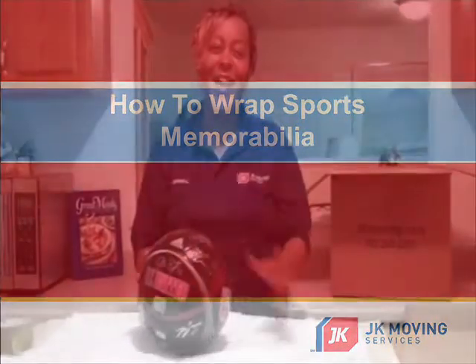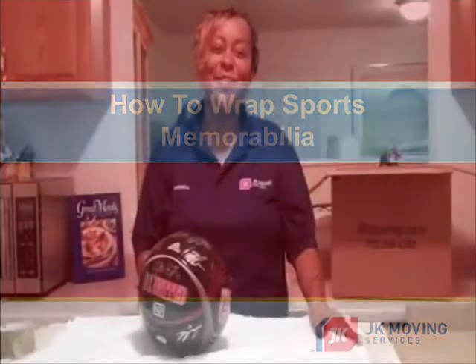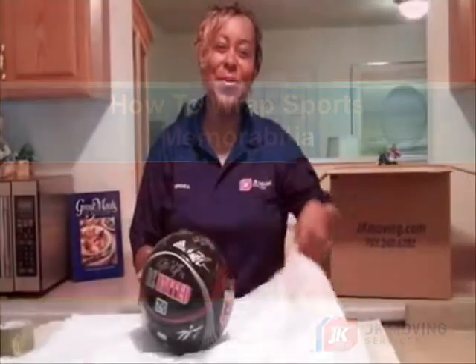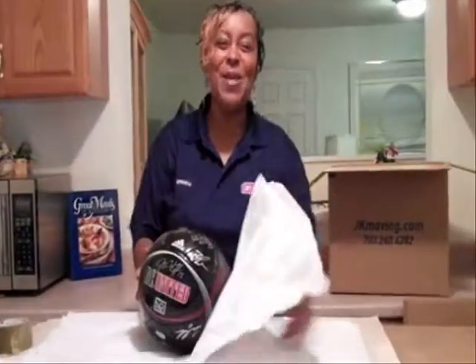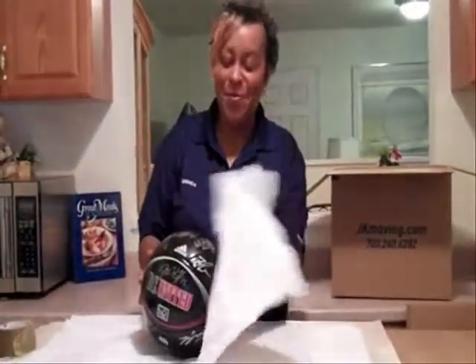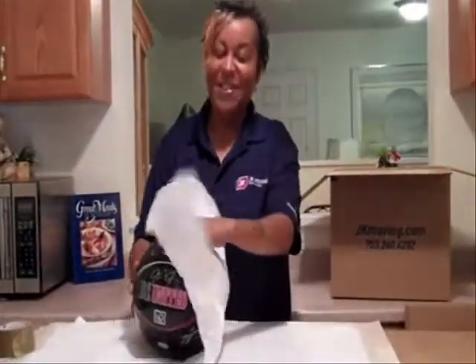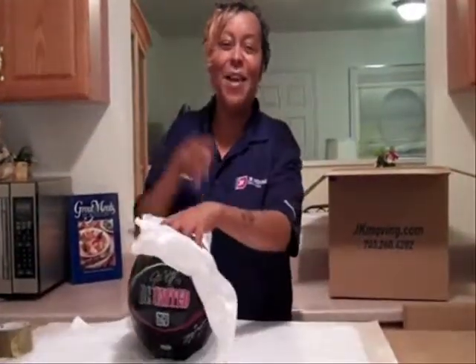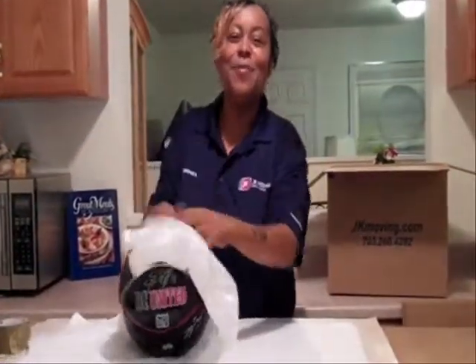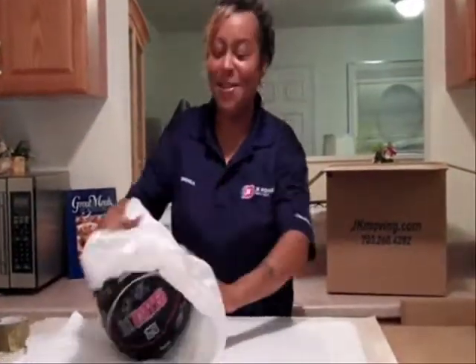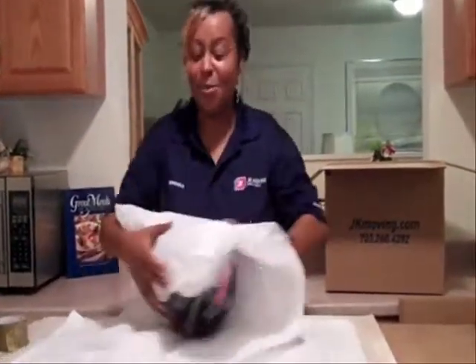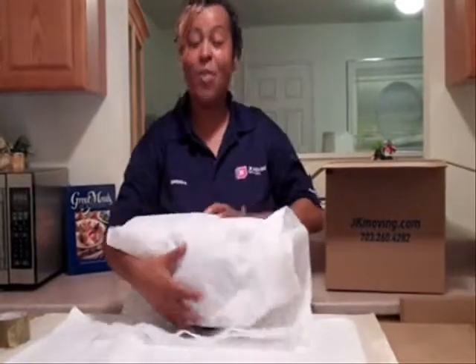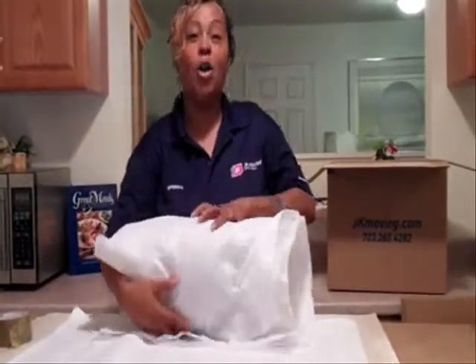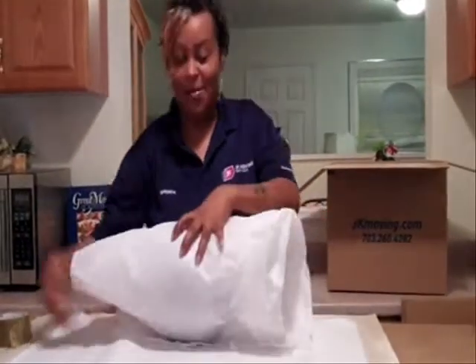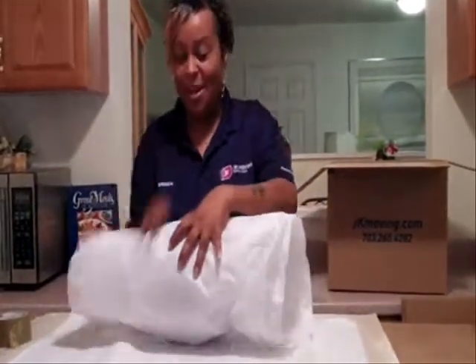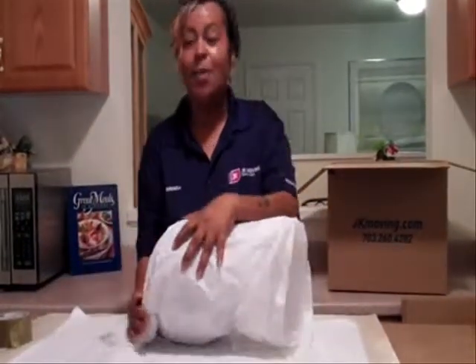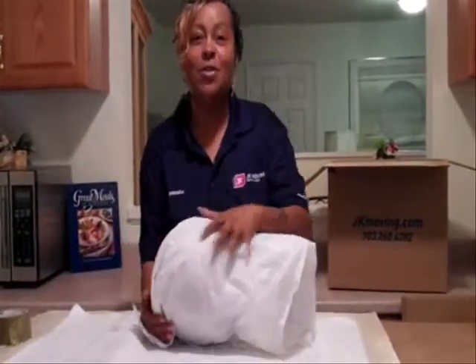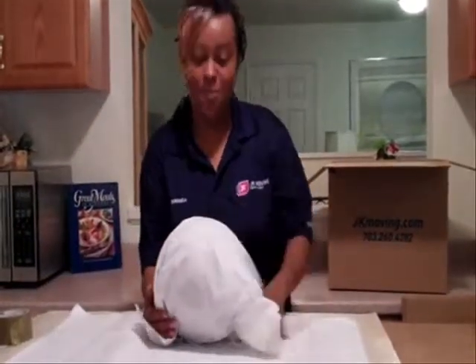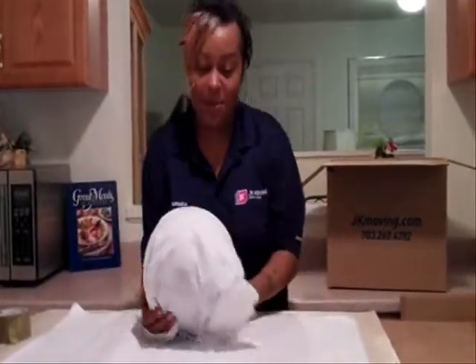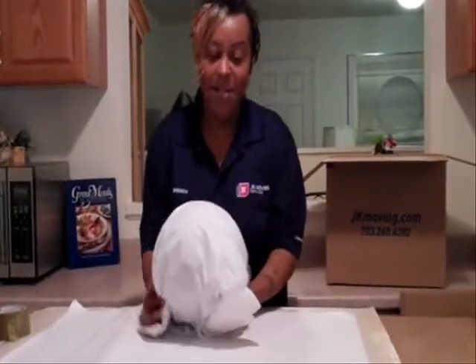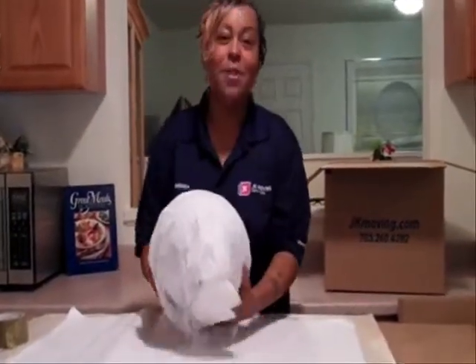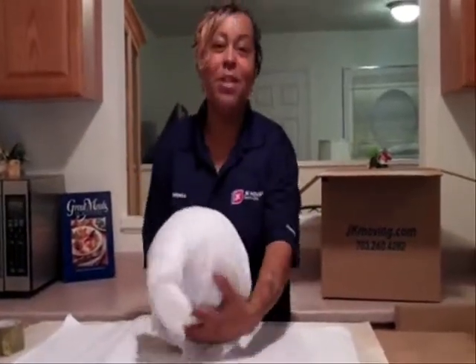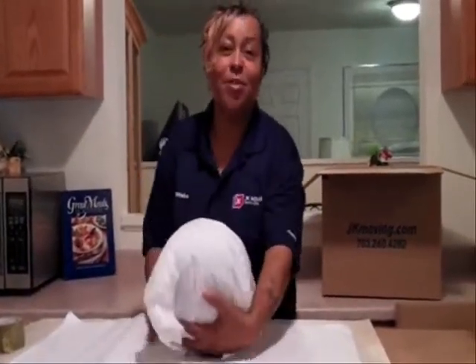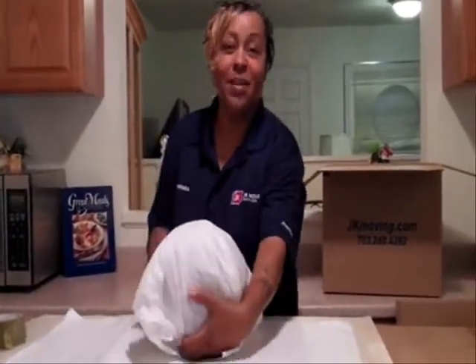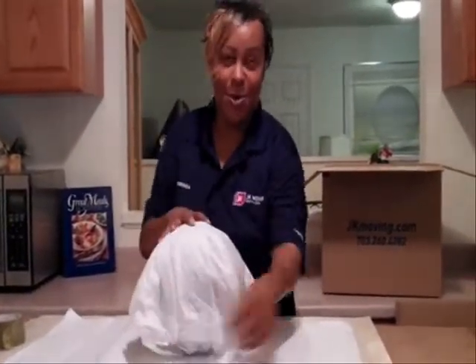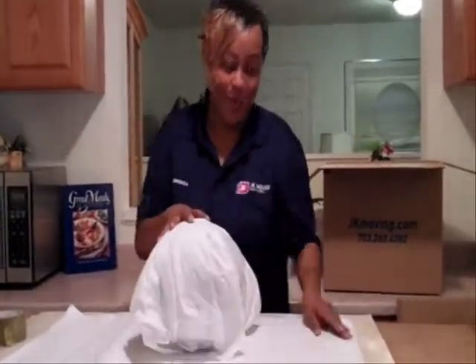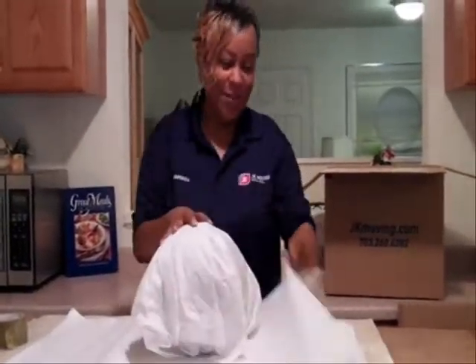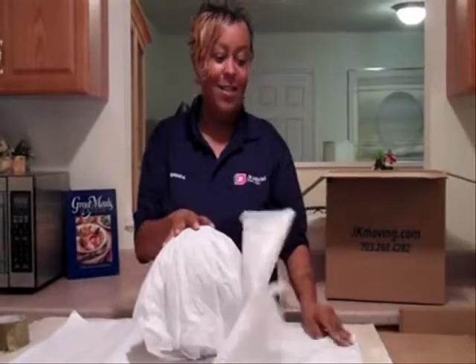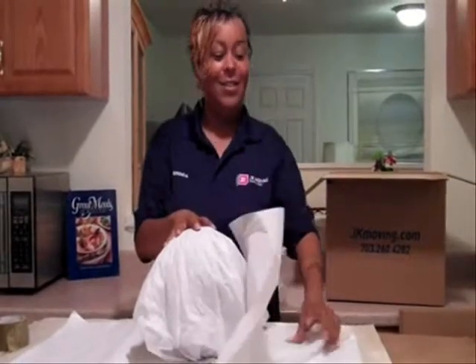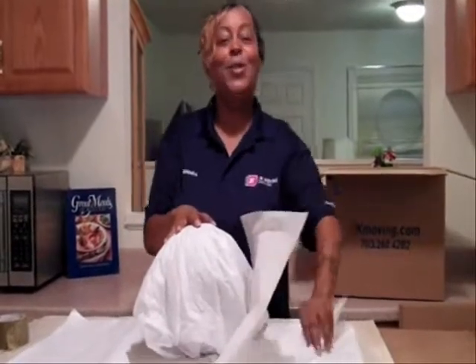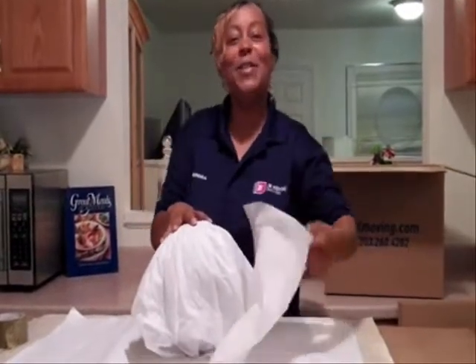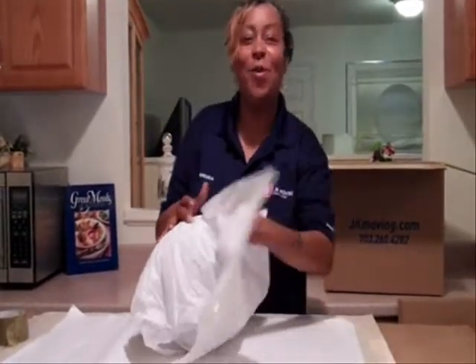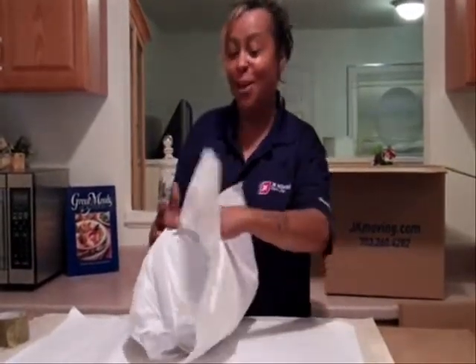Hi, I'm Brenda with JK Moving. Today I'm wrapping a soccer ball with autographs. I'm using tissue paper, and the reason being is to protect those autographs and to still let it keep its own value.